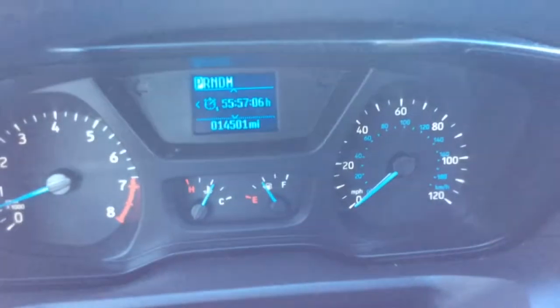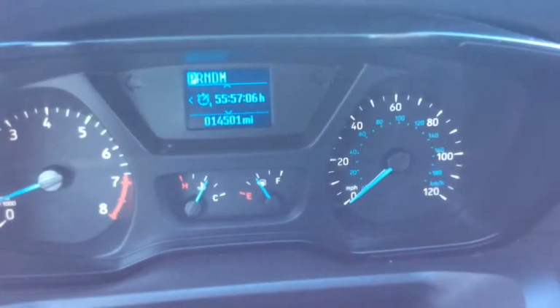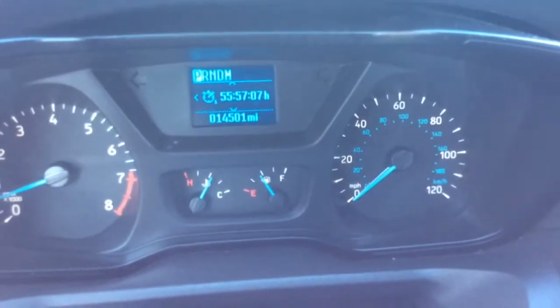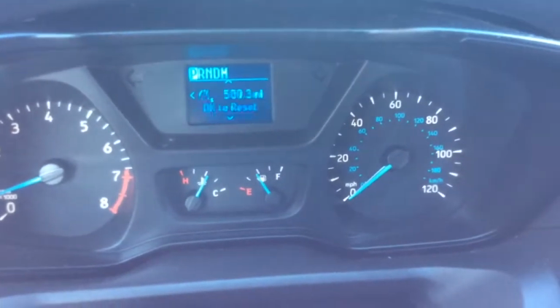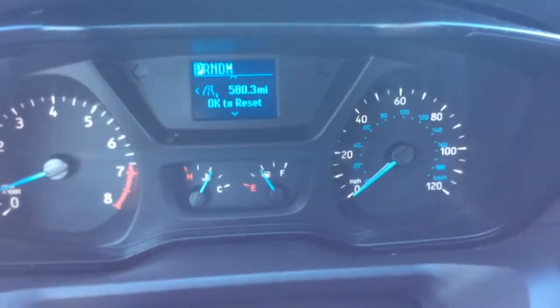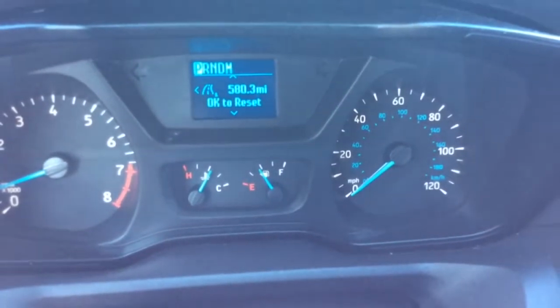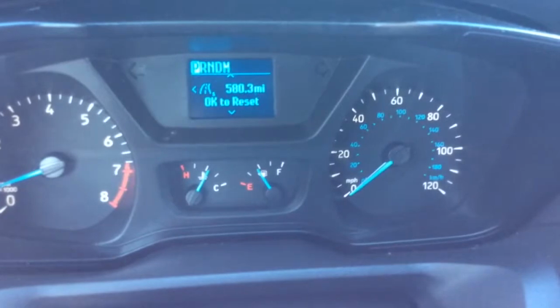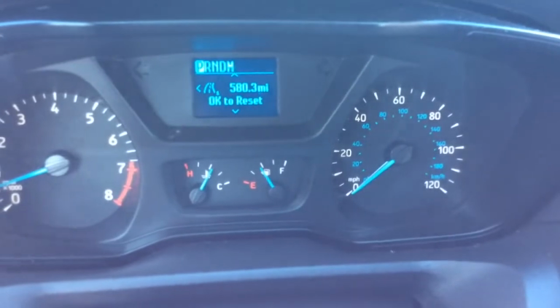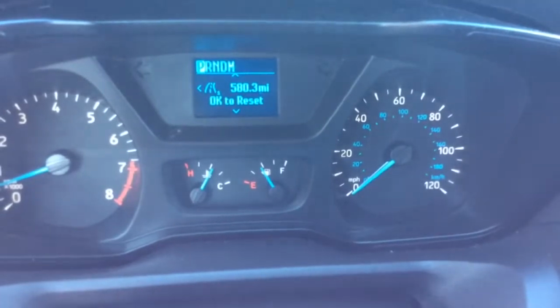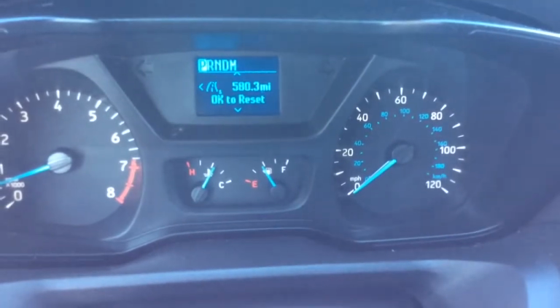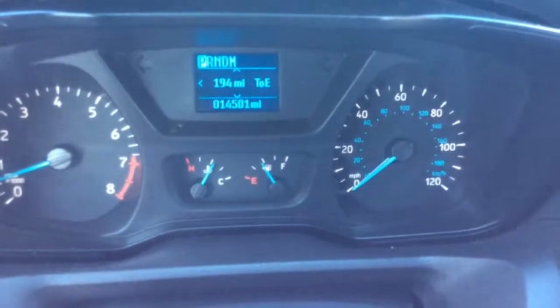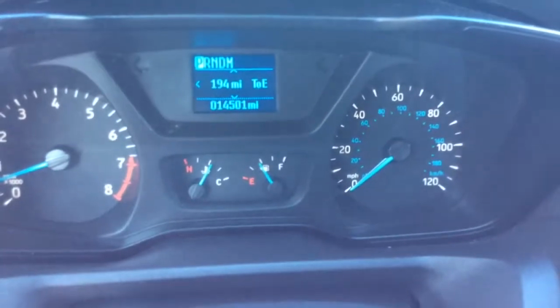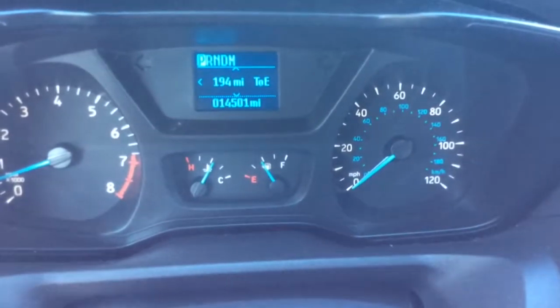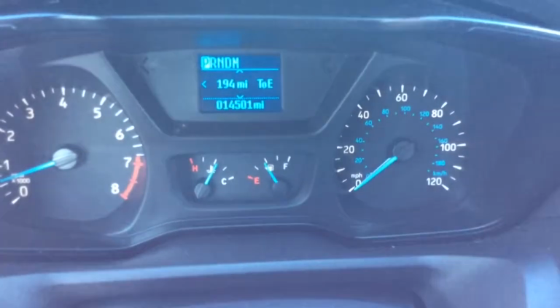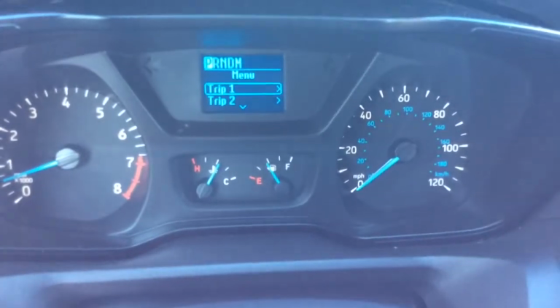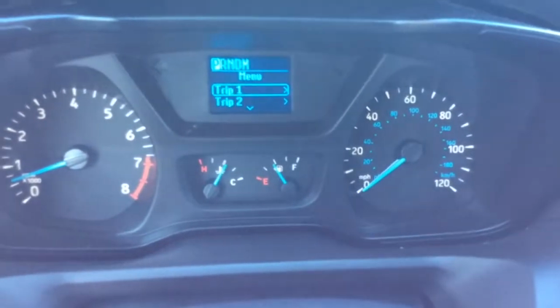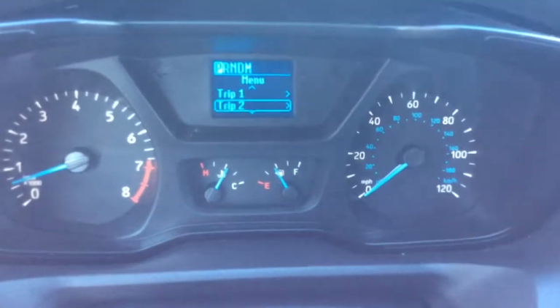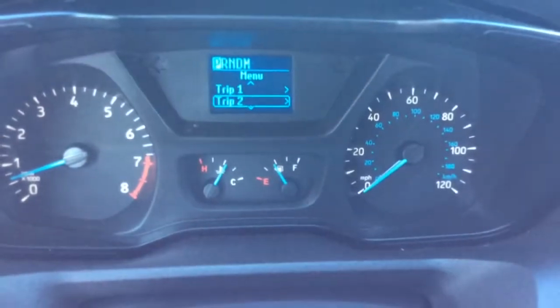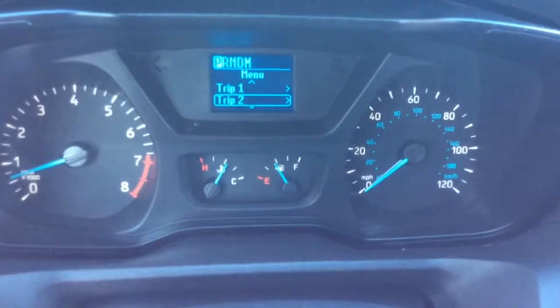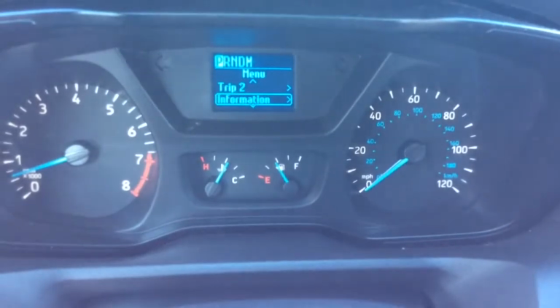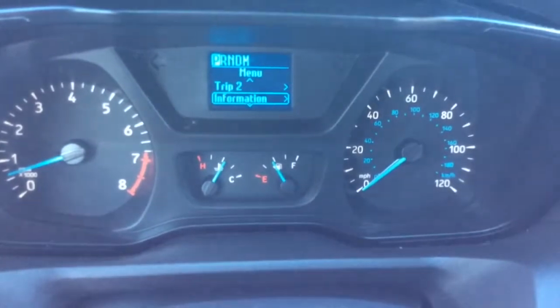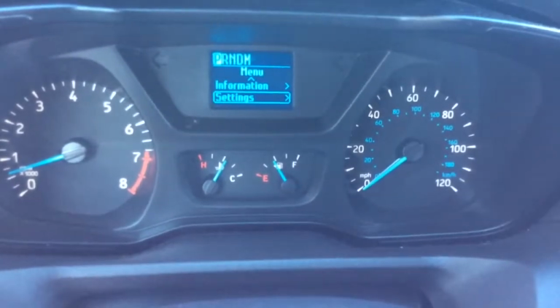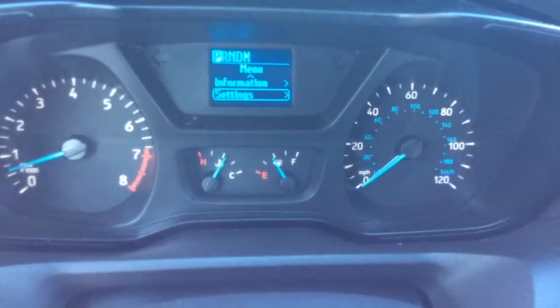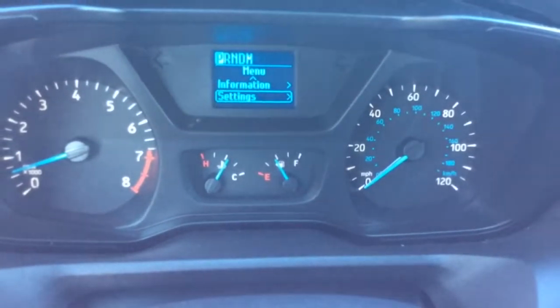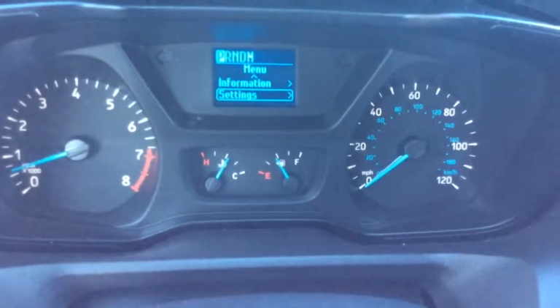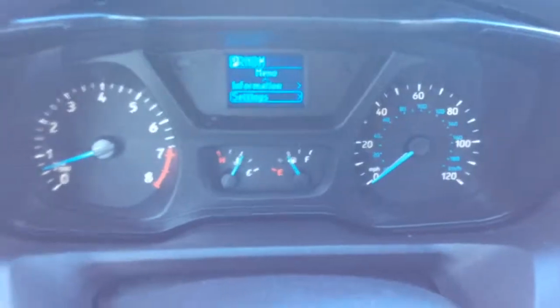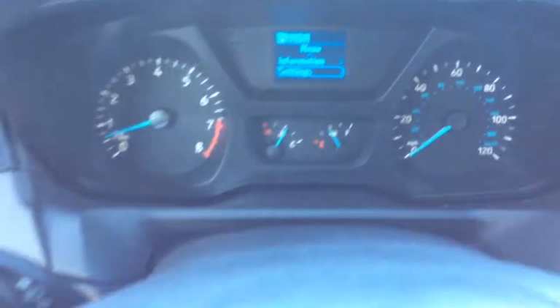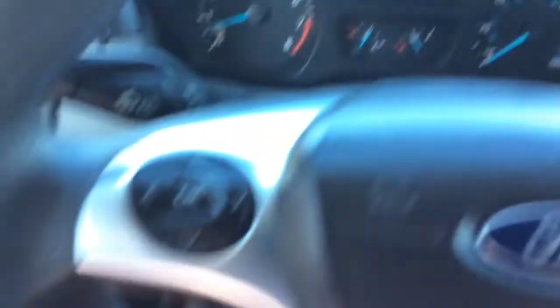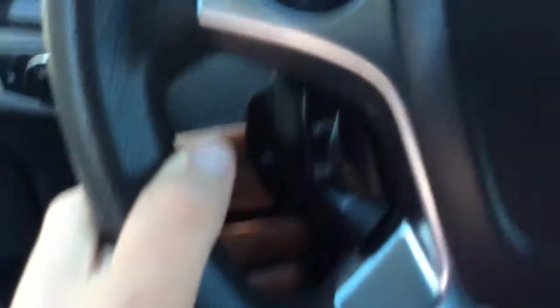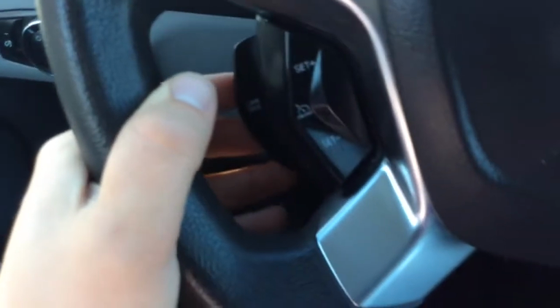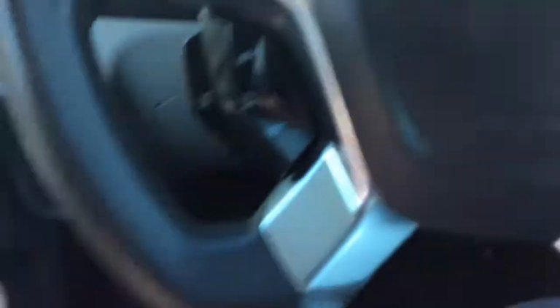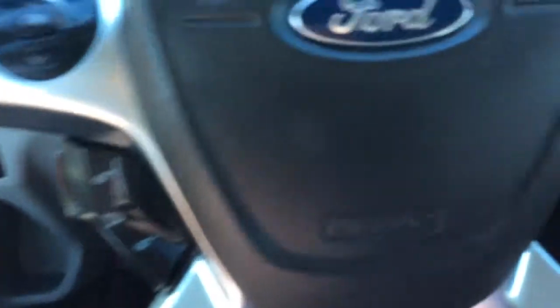Controls for the info center are on the left-hand side of your steering wheel. You have average MPG, an elapsed timer, and trip 1 and trip 2. You have vehicle information and vehicle settings in that screen as well. There's cruise control on the steering wheel too.